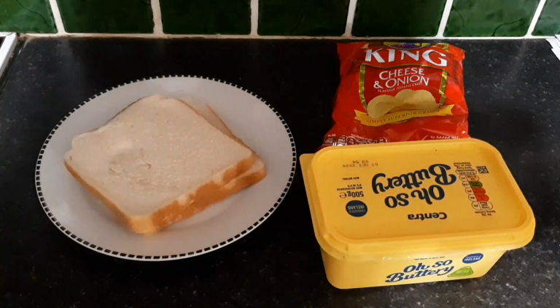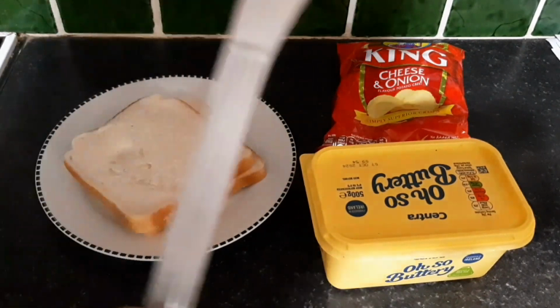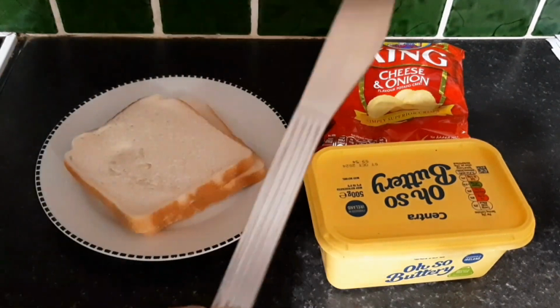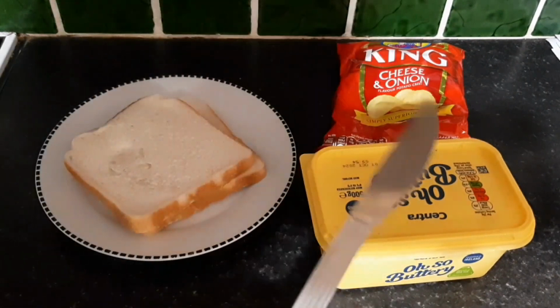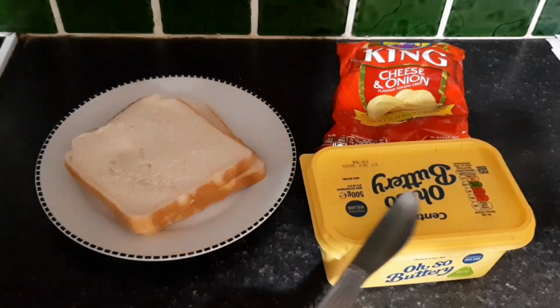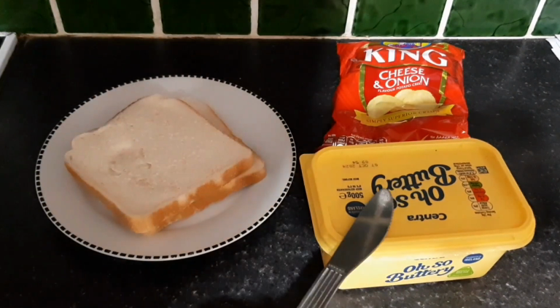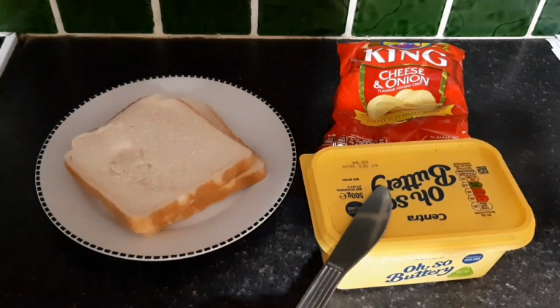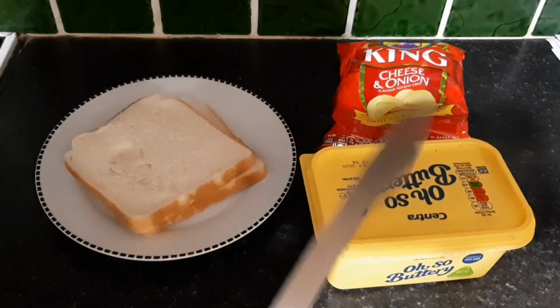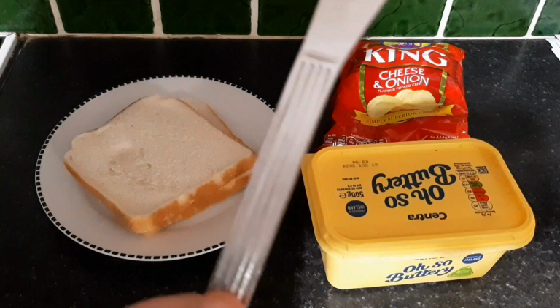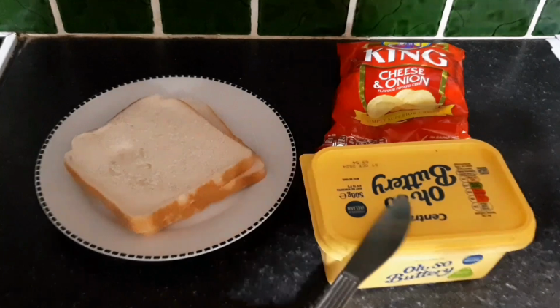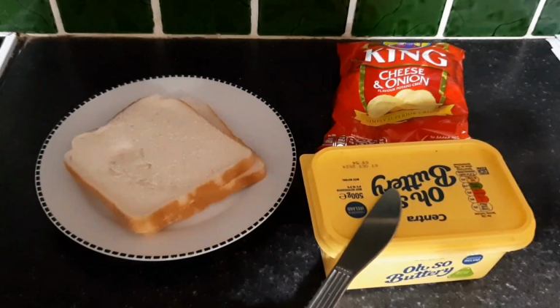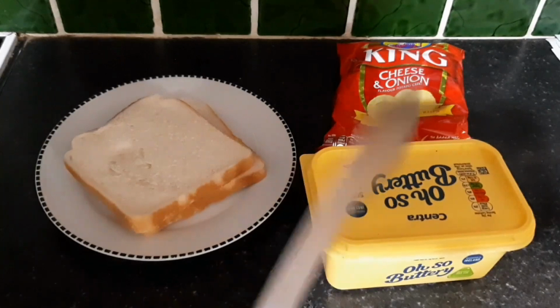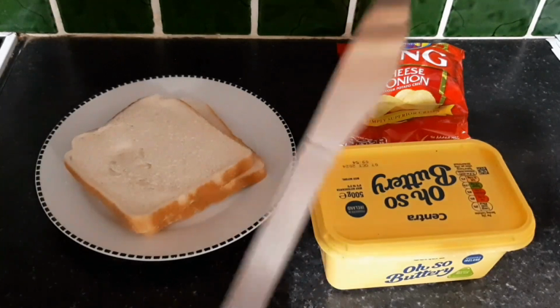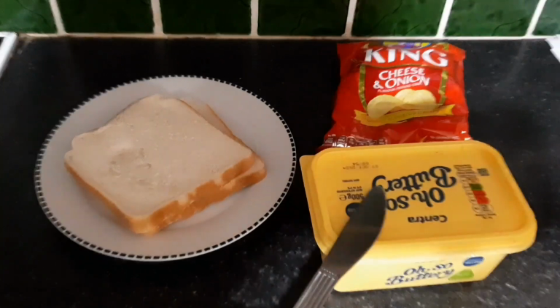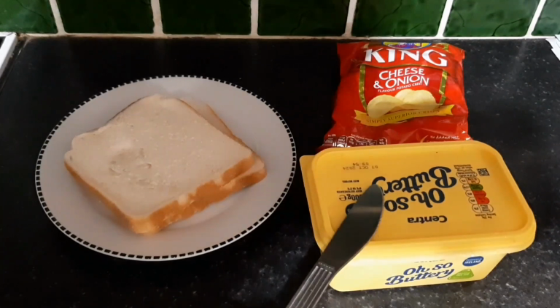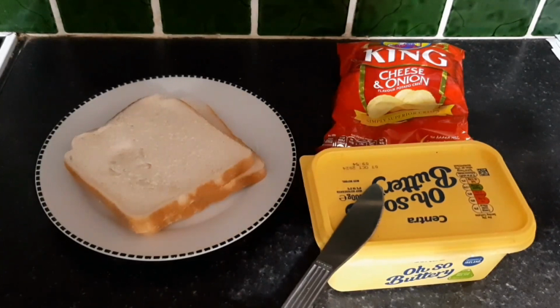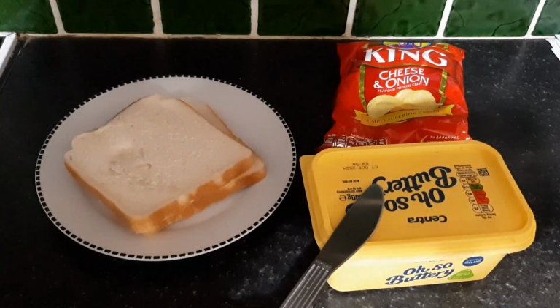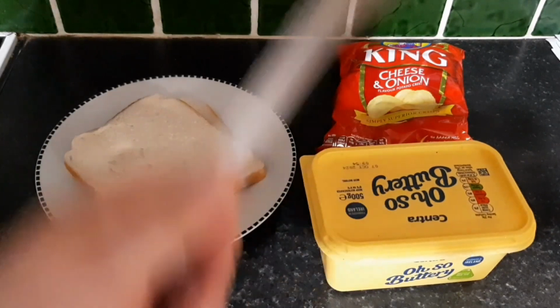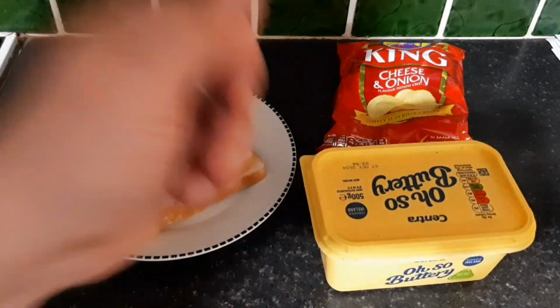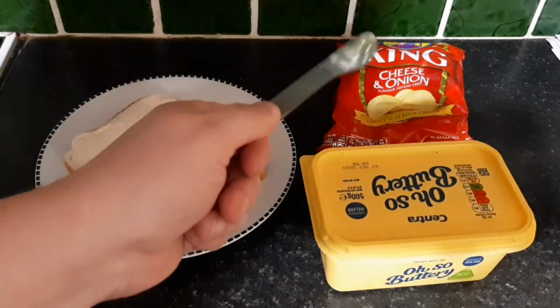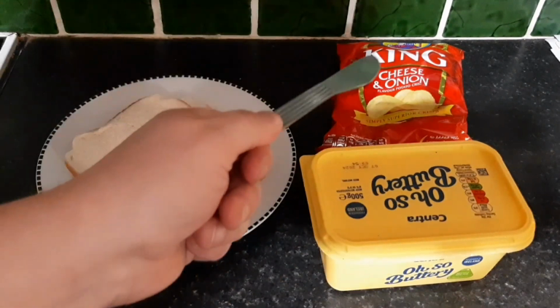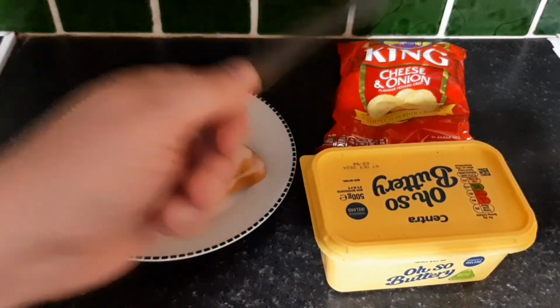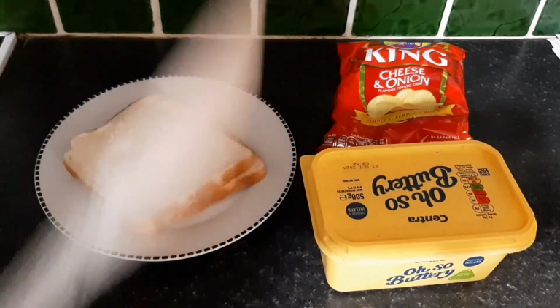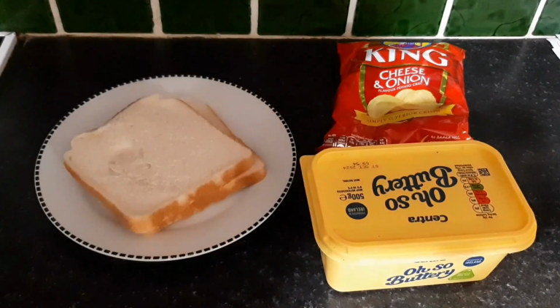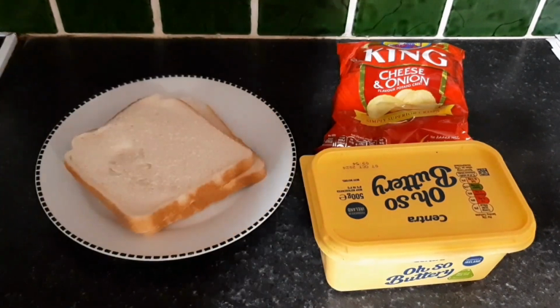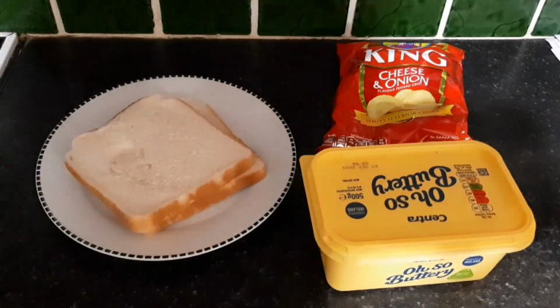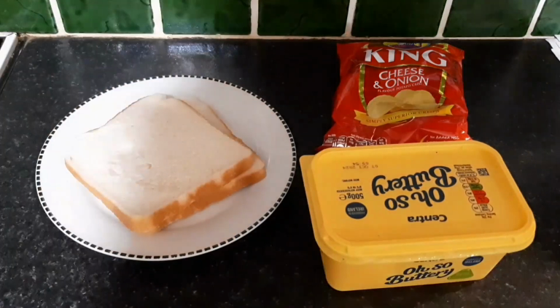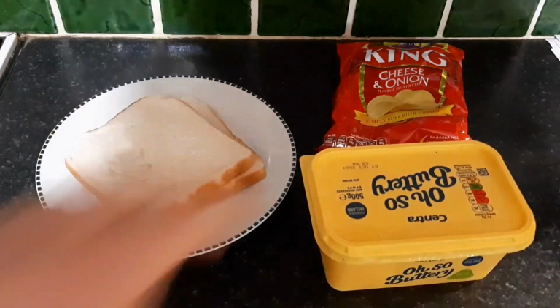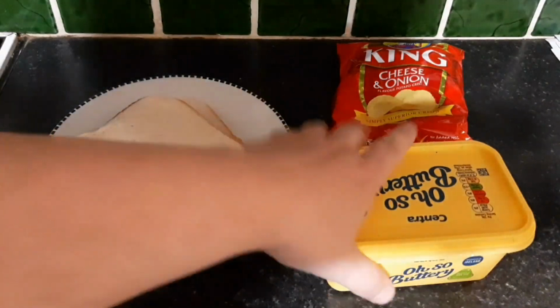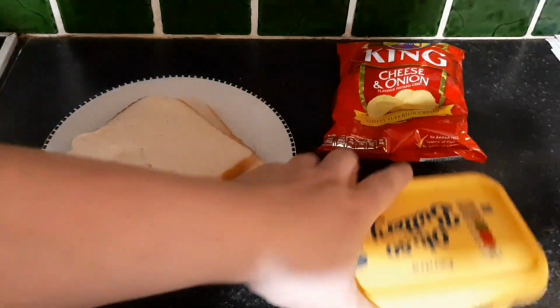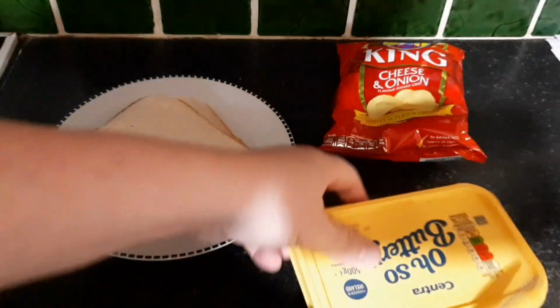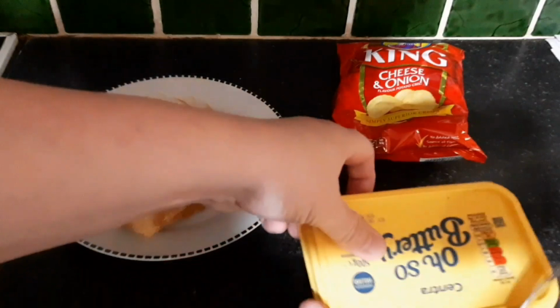The most important ingredient is butter. If you don't have lubrication you will choke and die. So first off you gotta butter the bread.